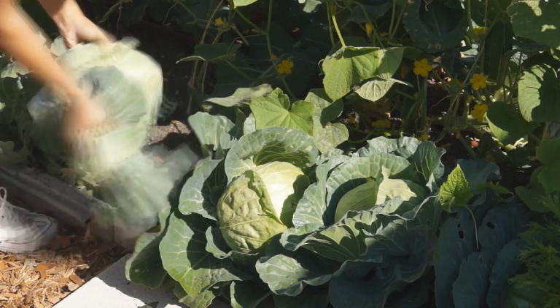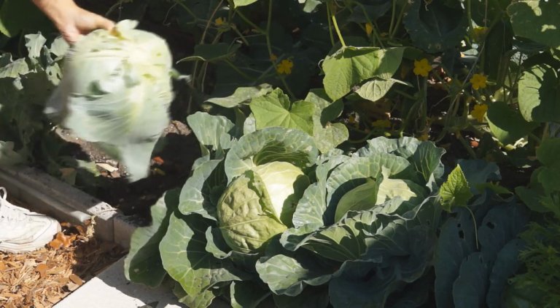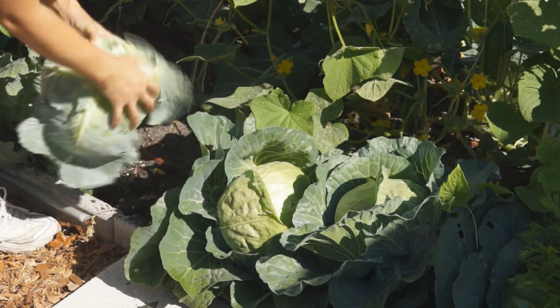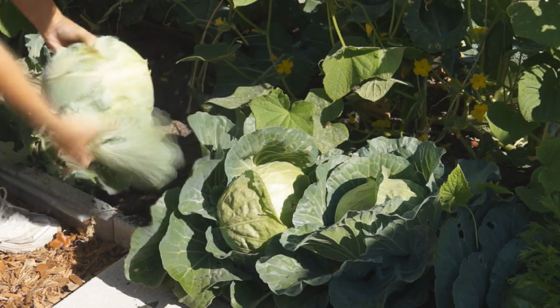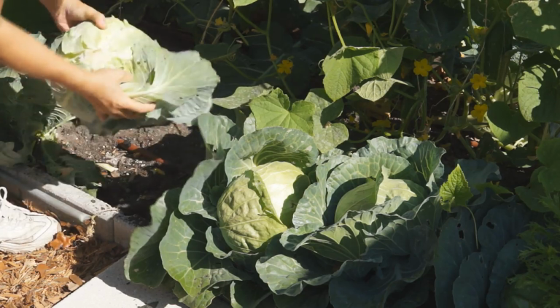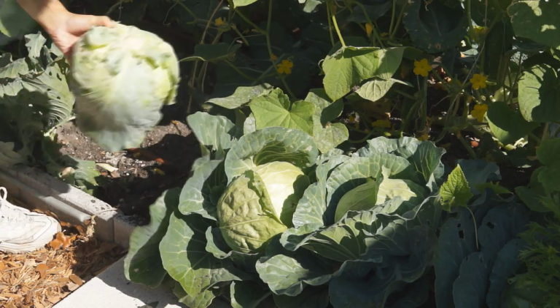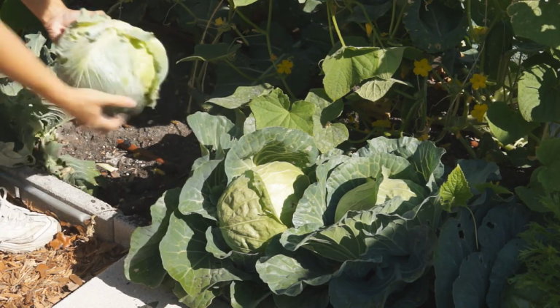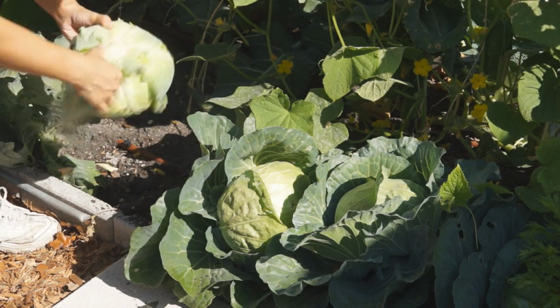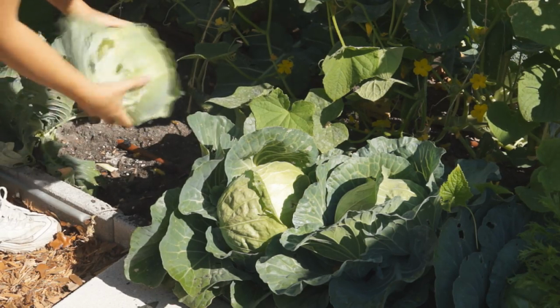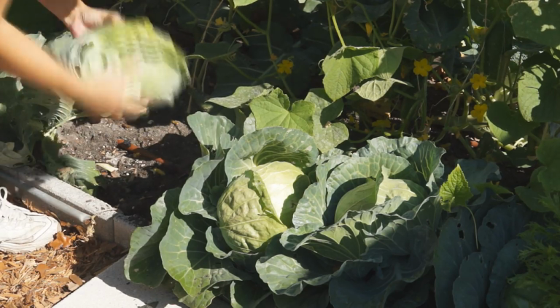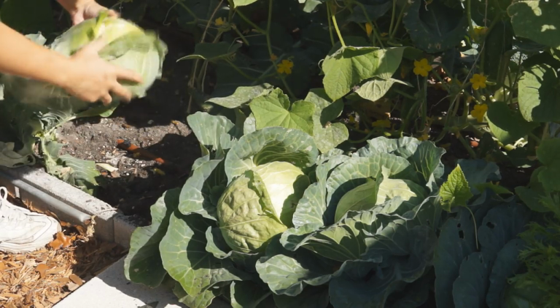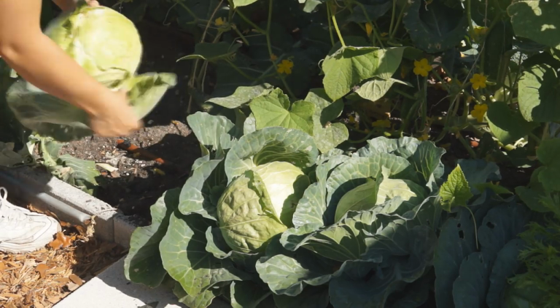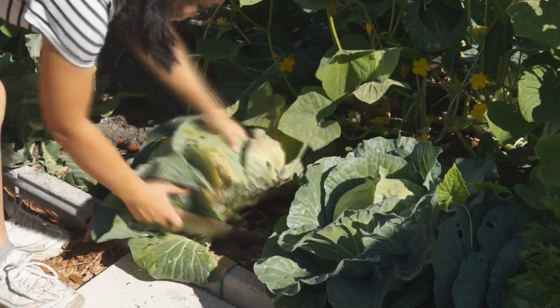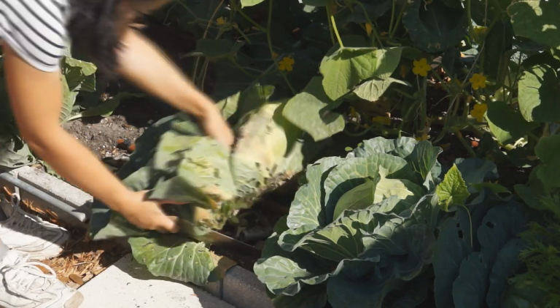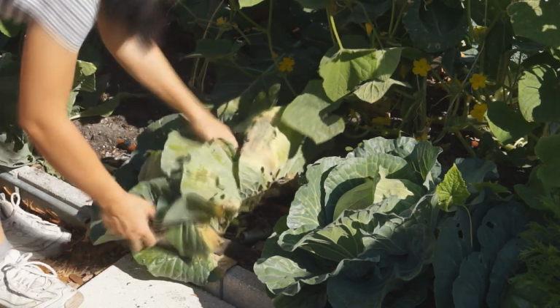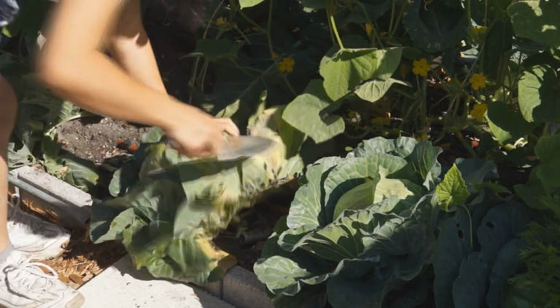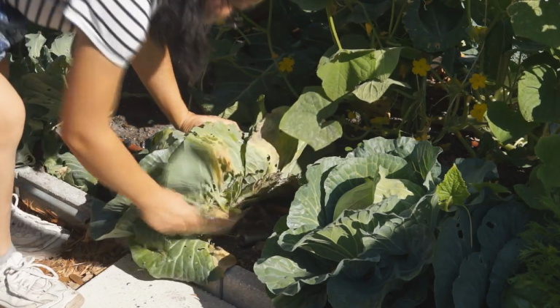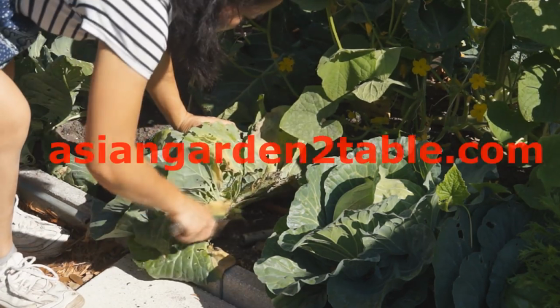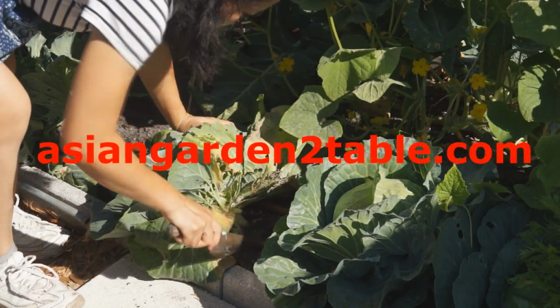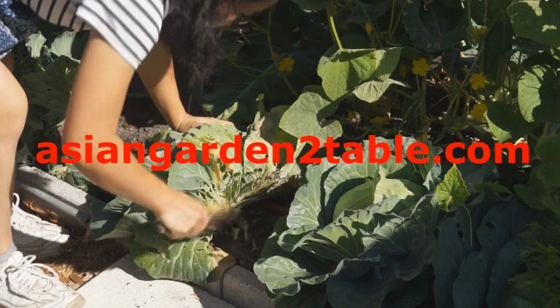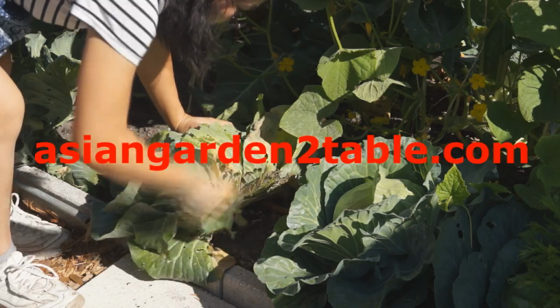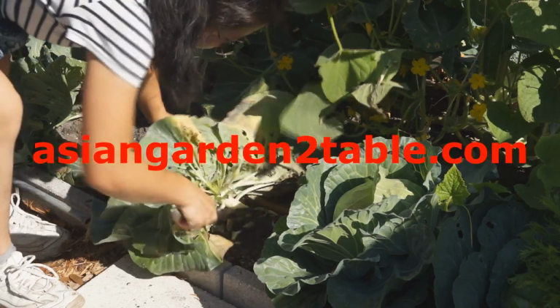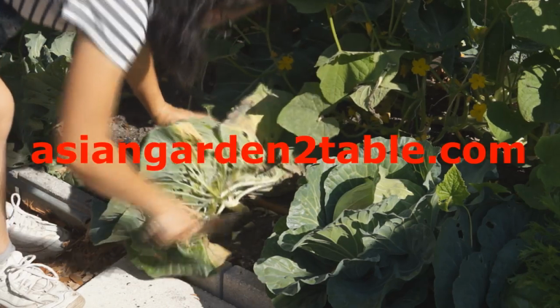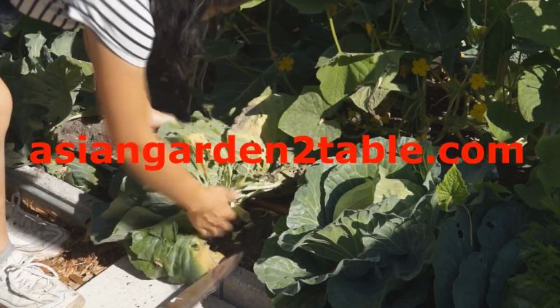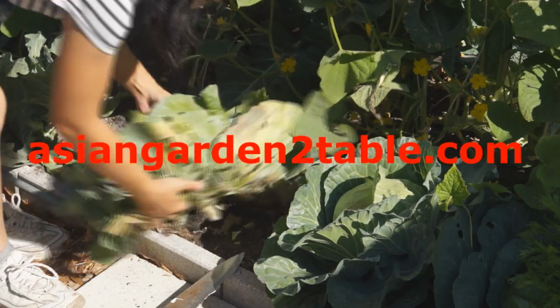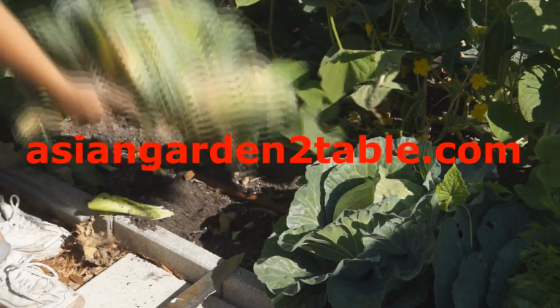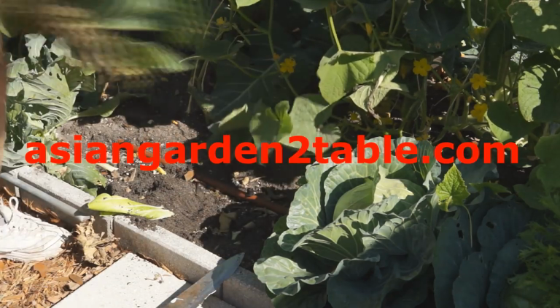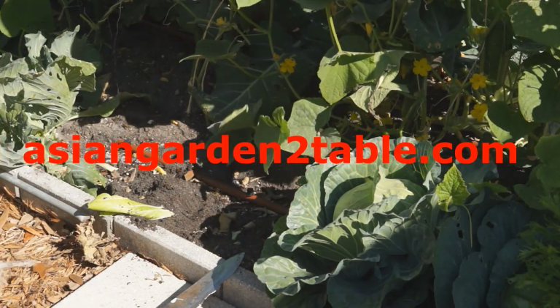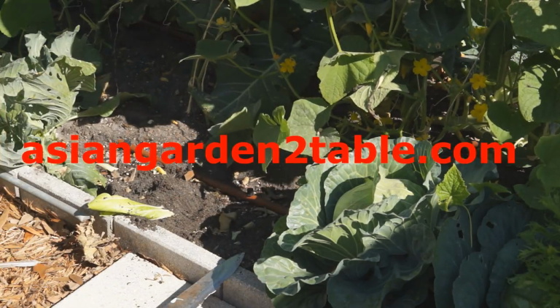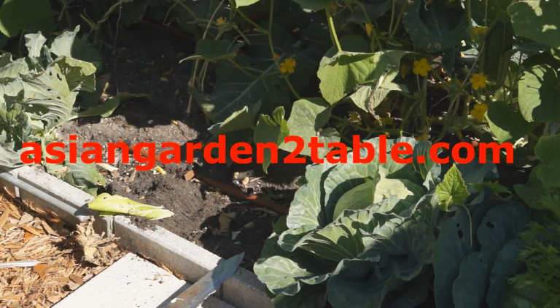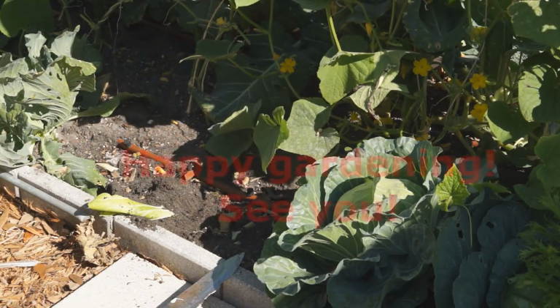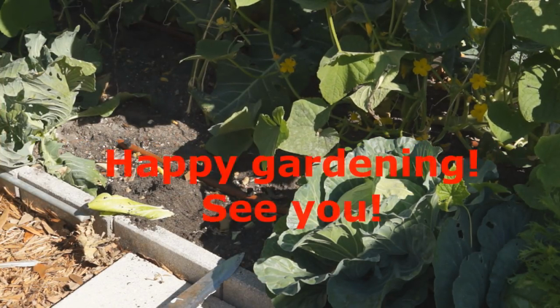Thank you for watching. Subscribe for more videos to come, or visit our website at asiangardentotable.com for more information. Happy gardening — I will see you next time.